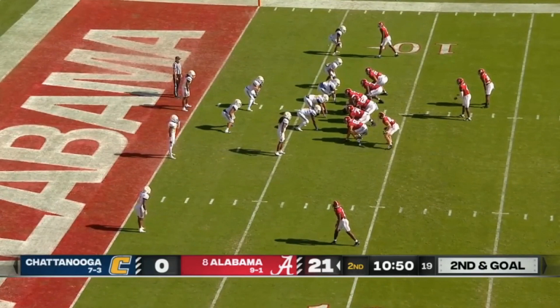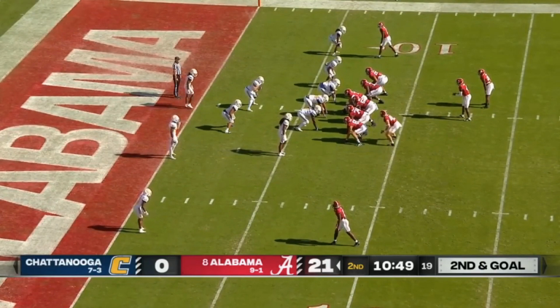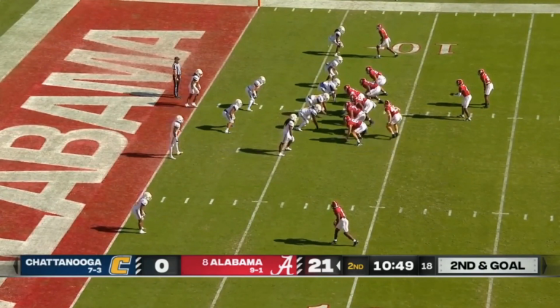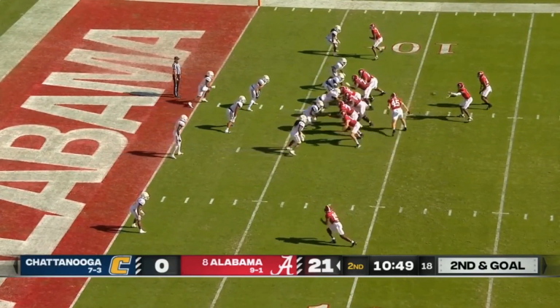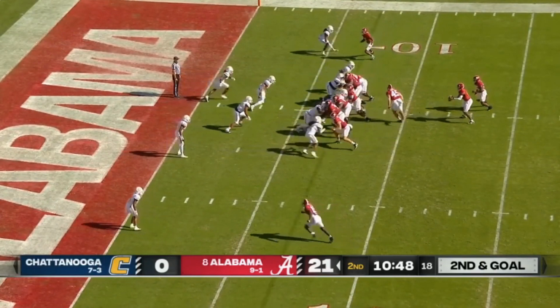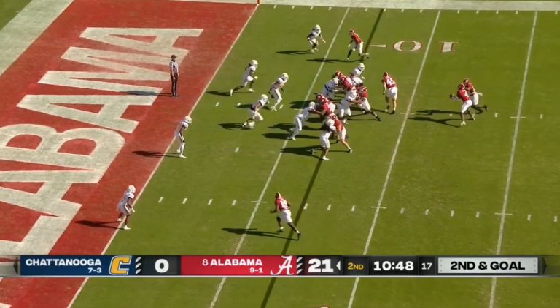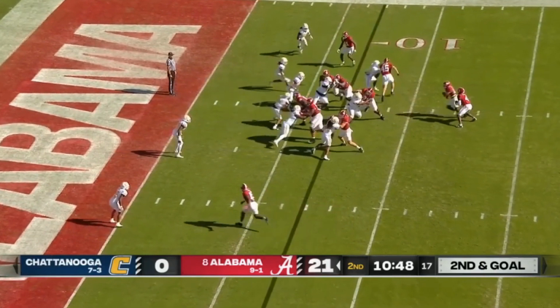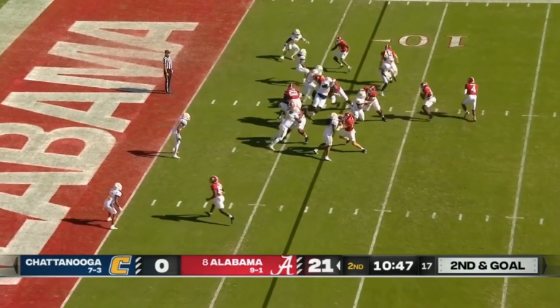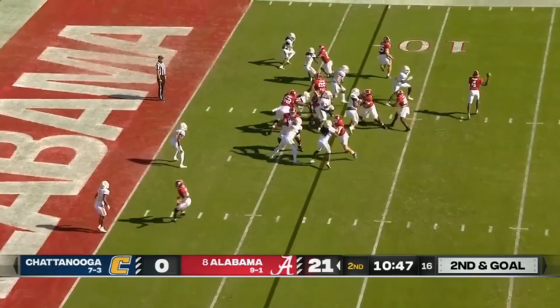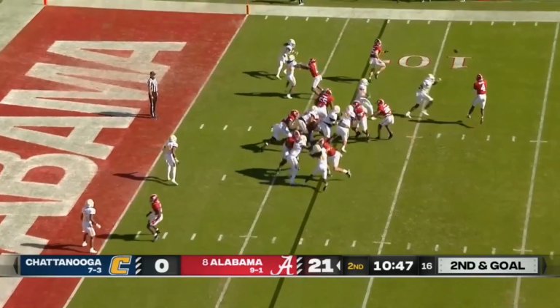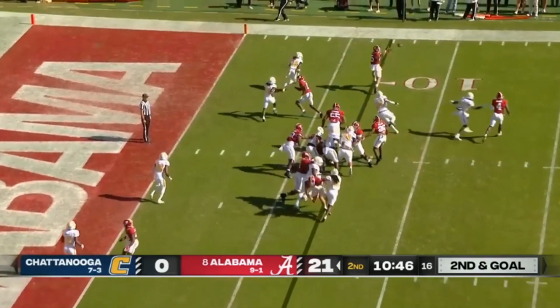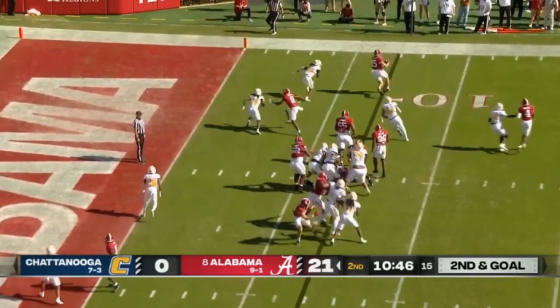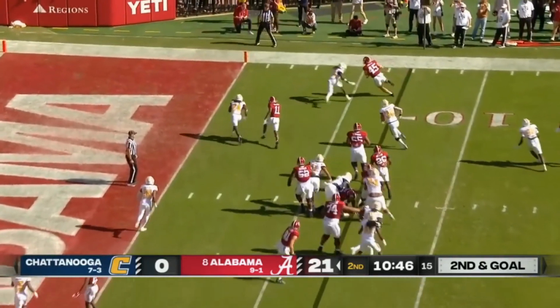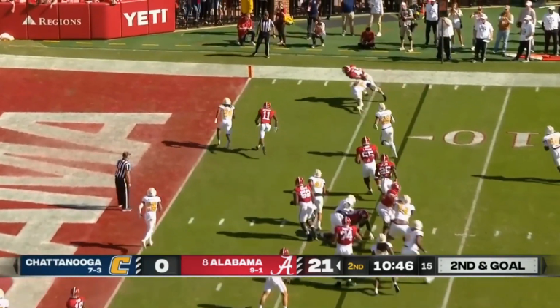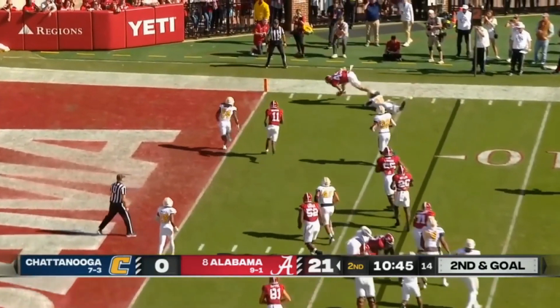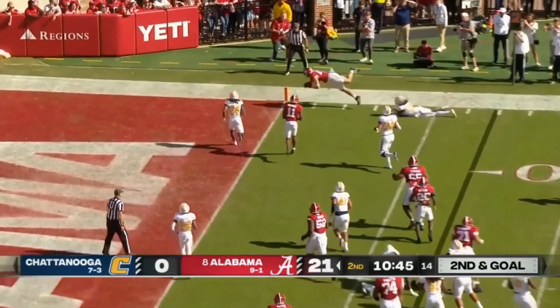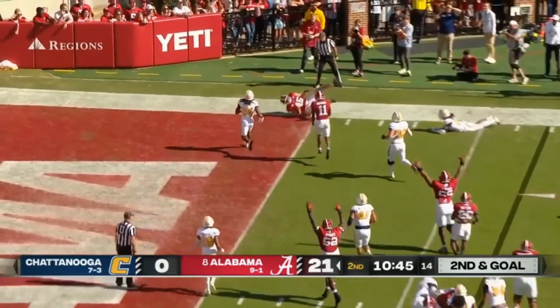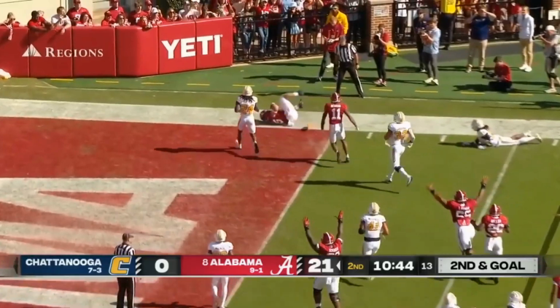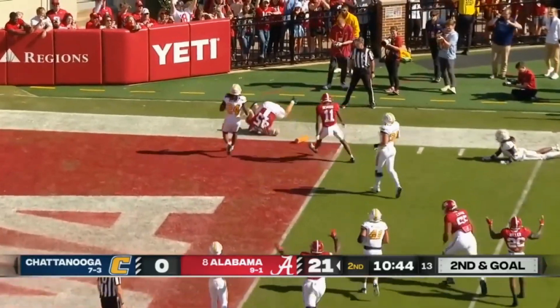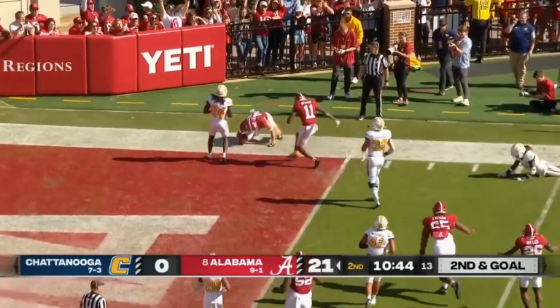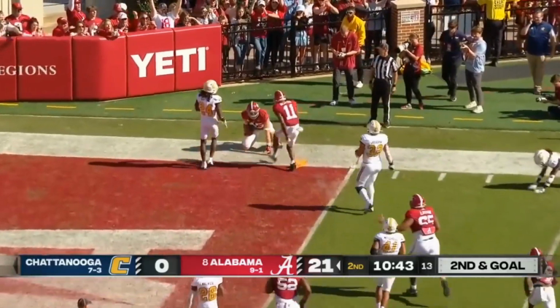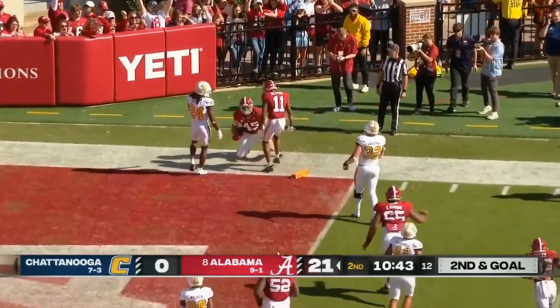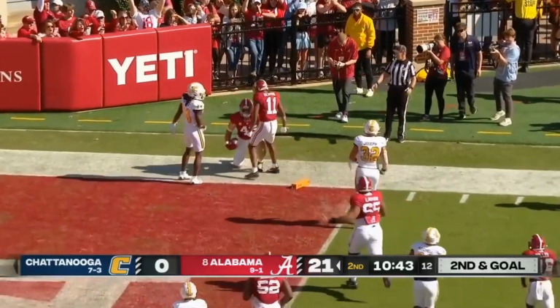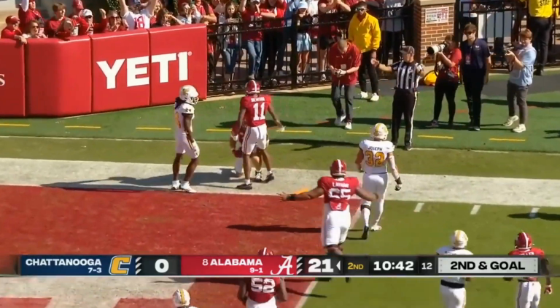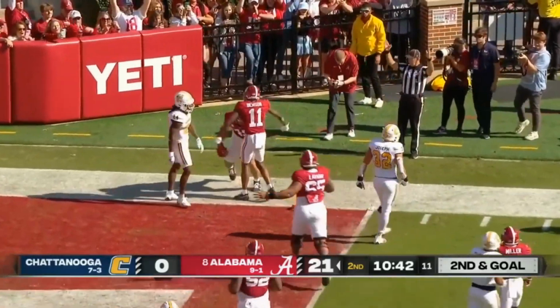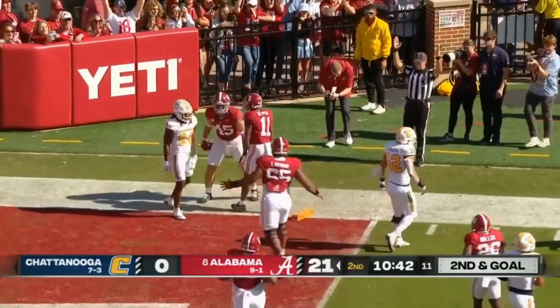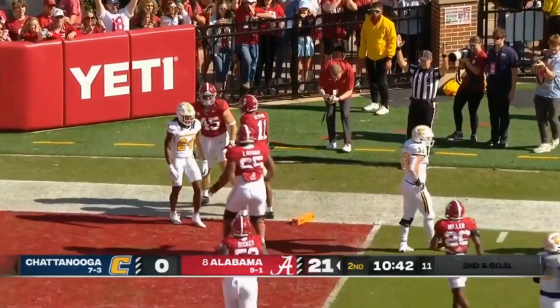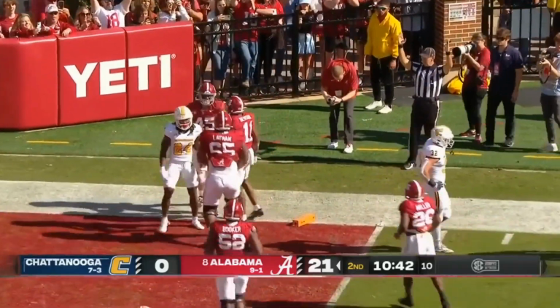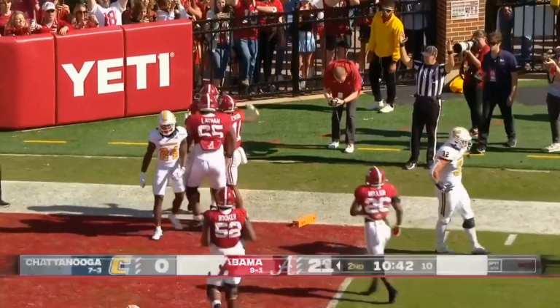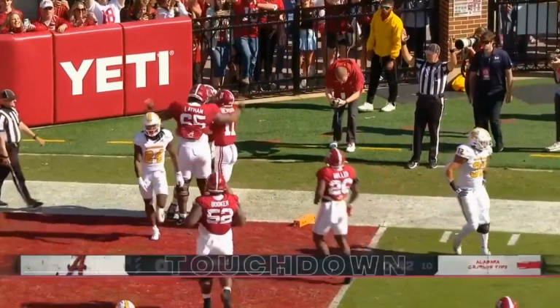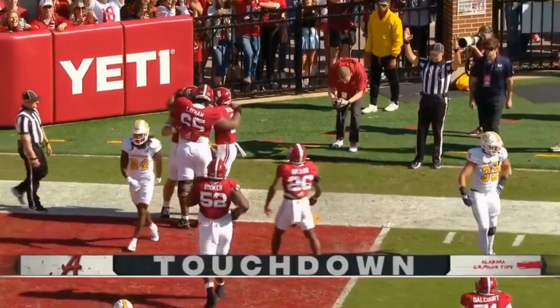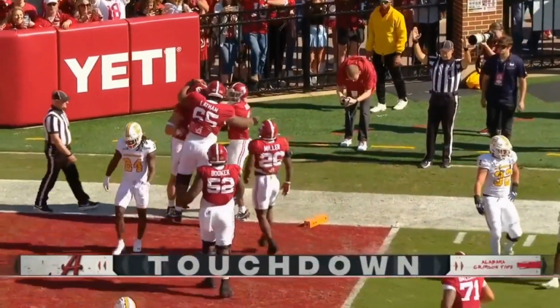Milrowe throwing to the outside, leaping into the end zone — and Robbie Ott's touchdown.